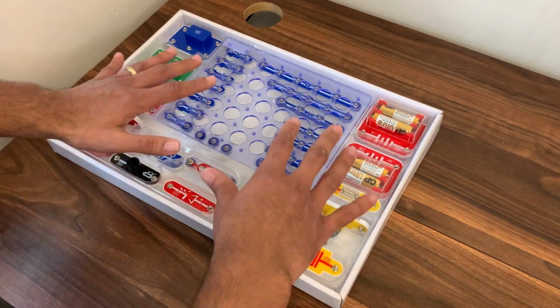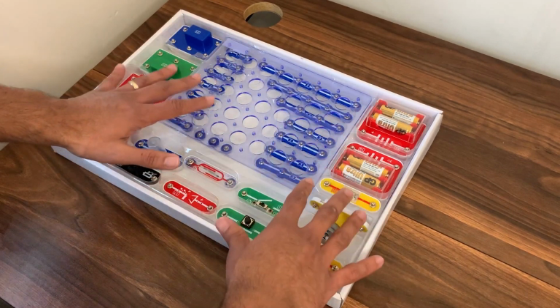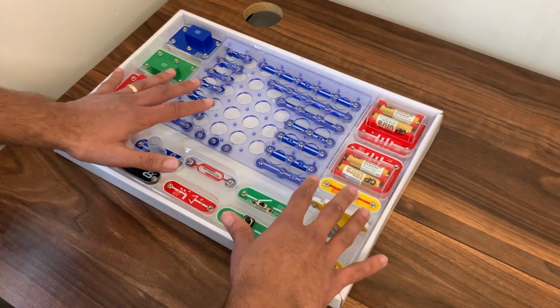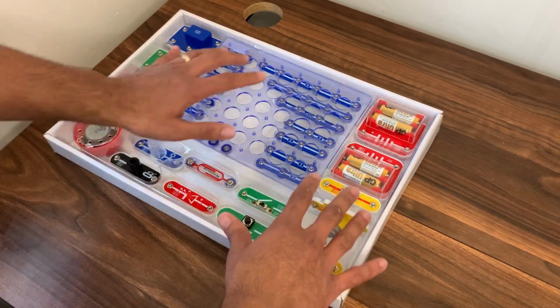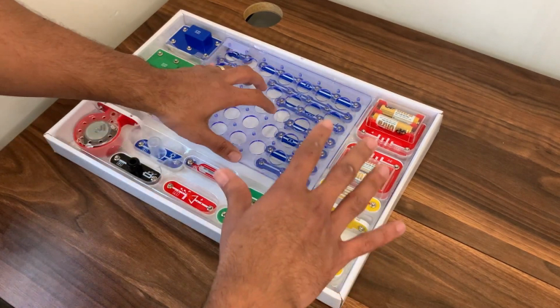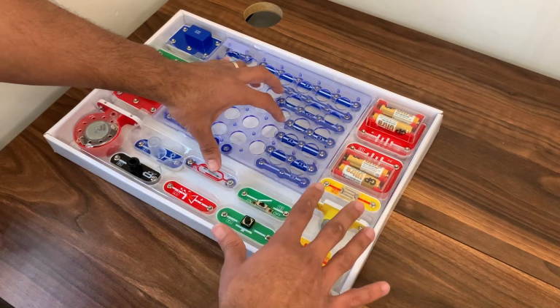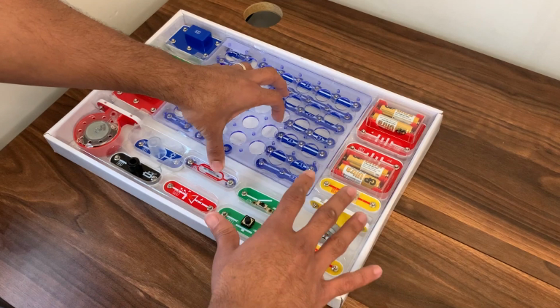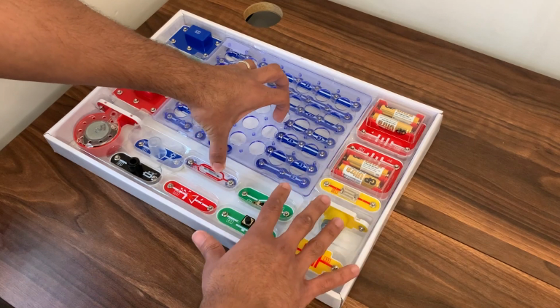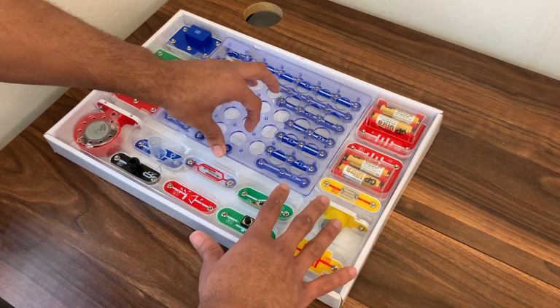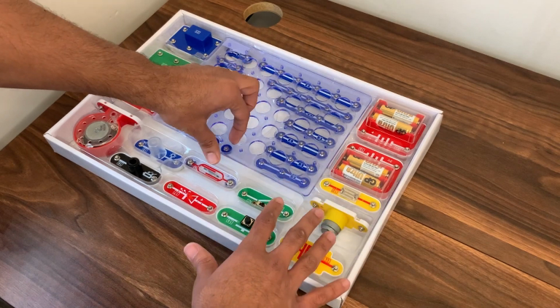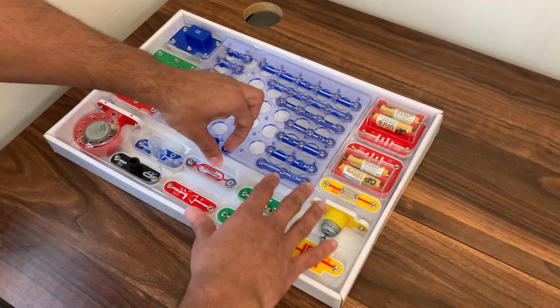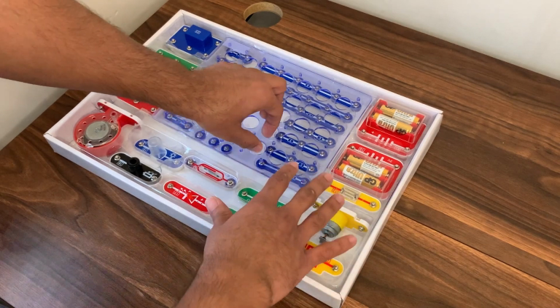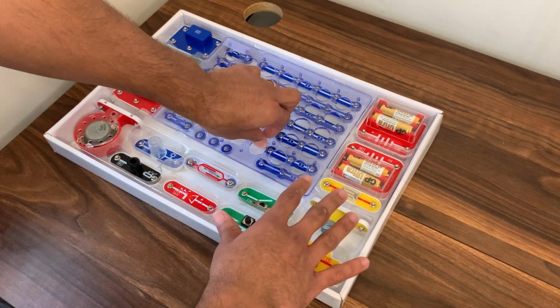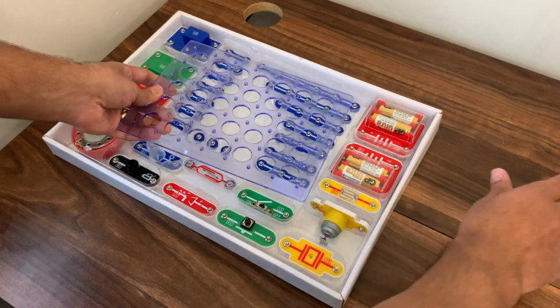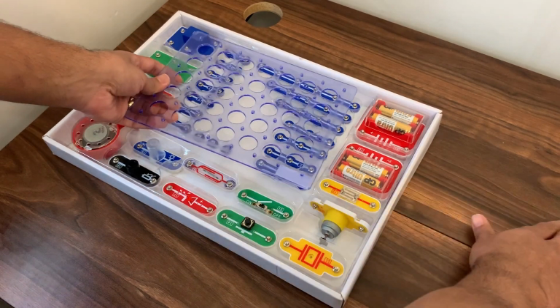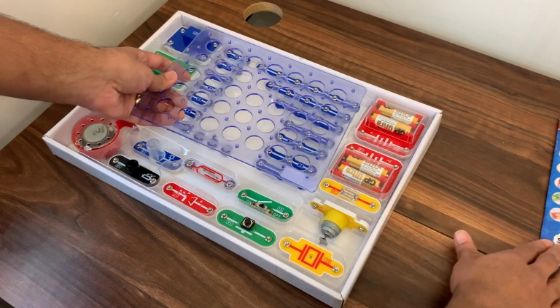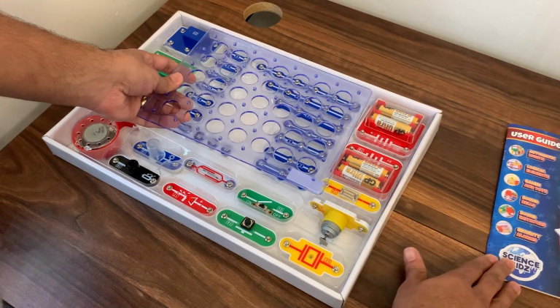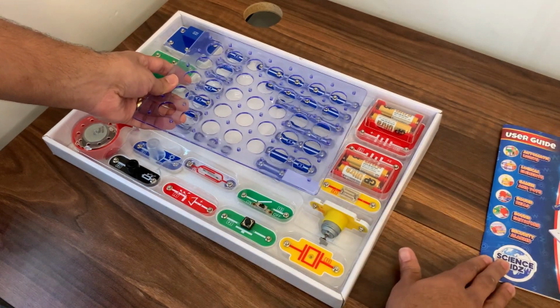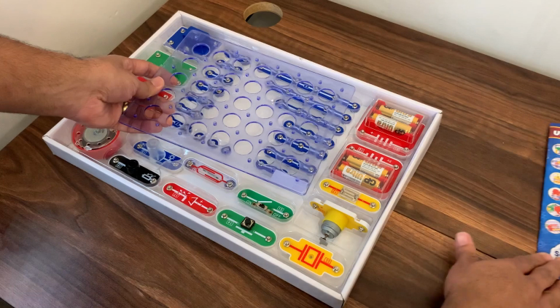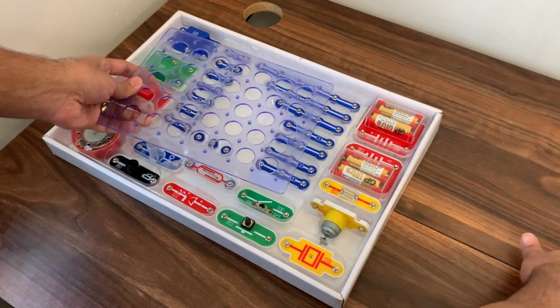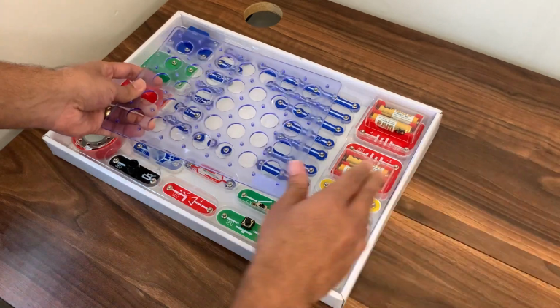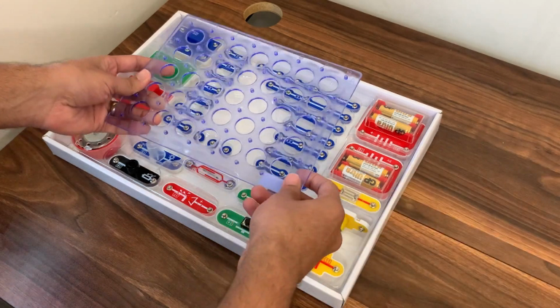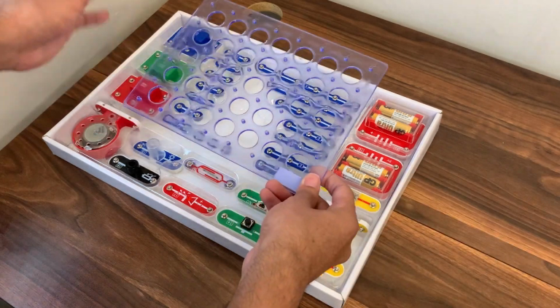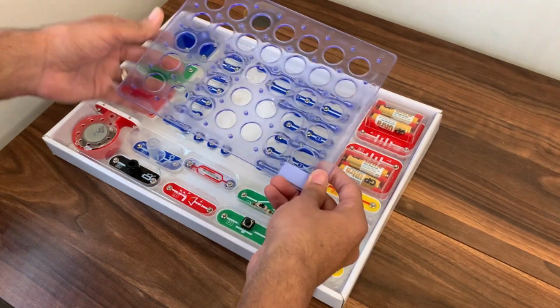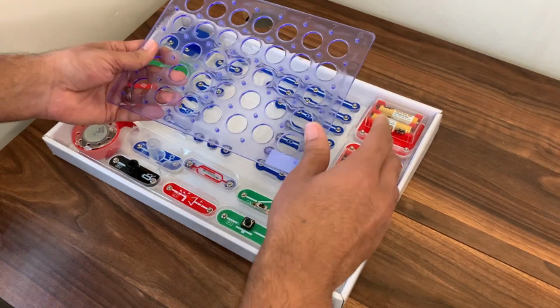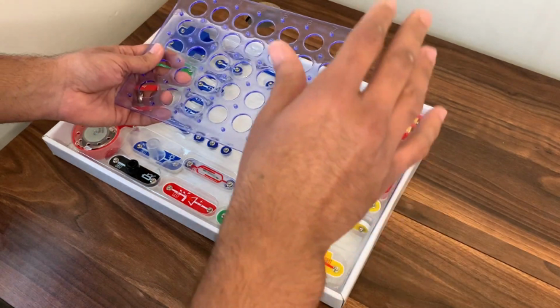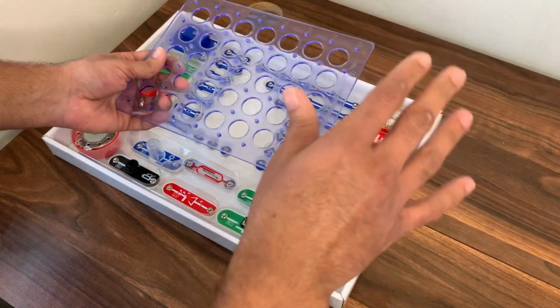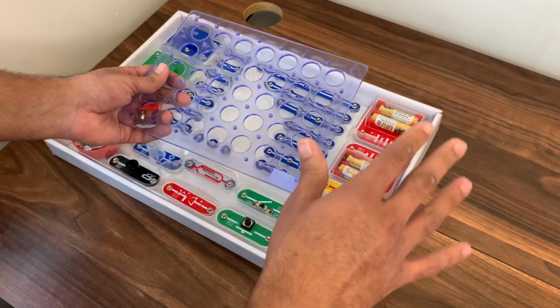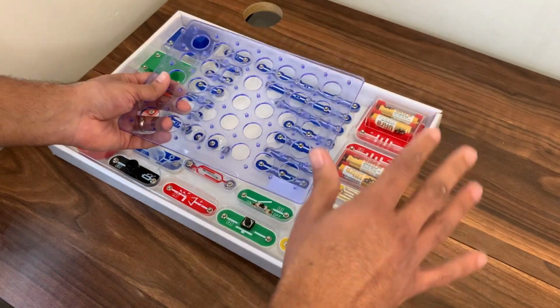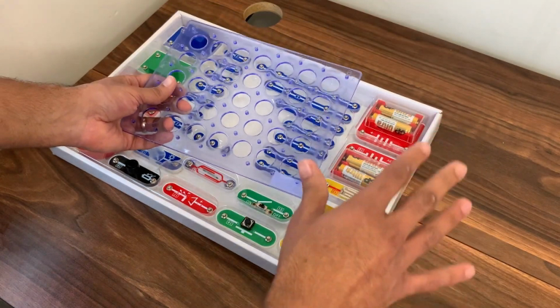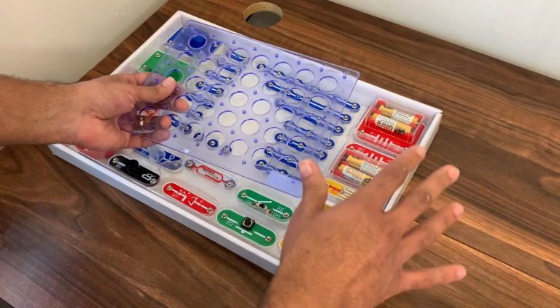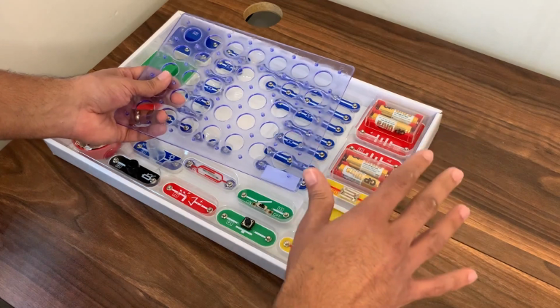Overall we're really impressed with the quality of each of the components and how easy it is to set up. It also comes with an instruction manual which is fantastic and gives you over 188 different experiments and circuits to work with.